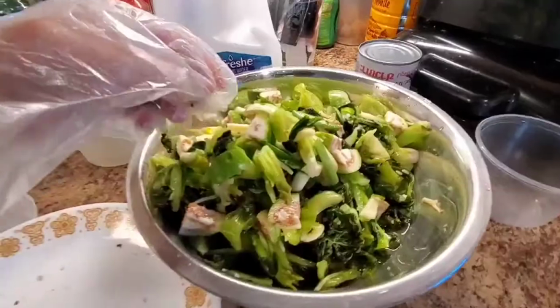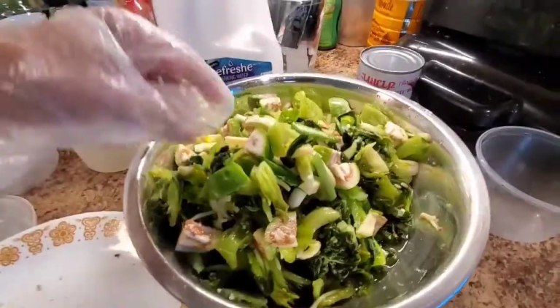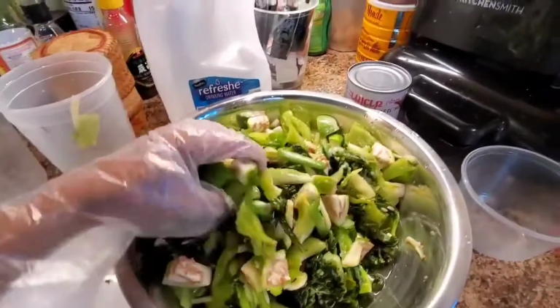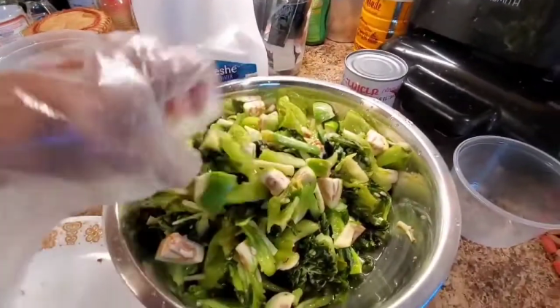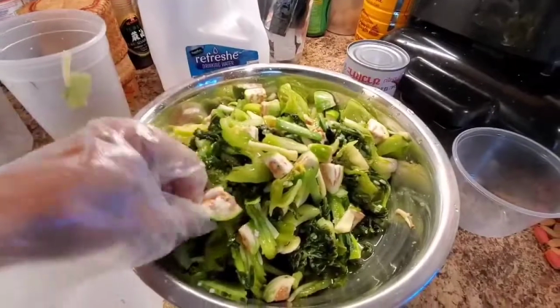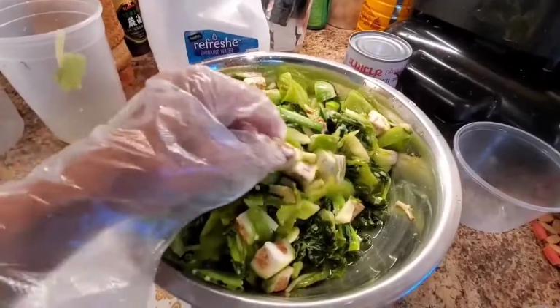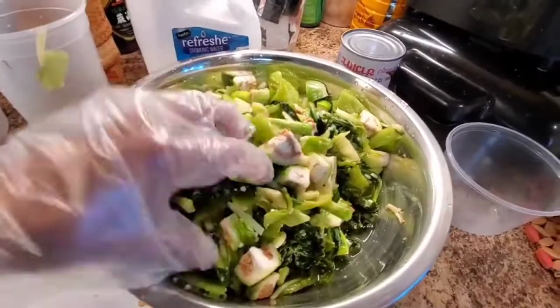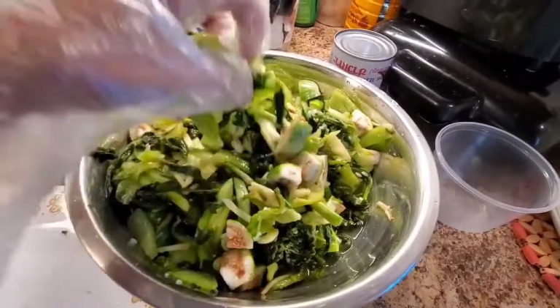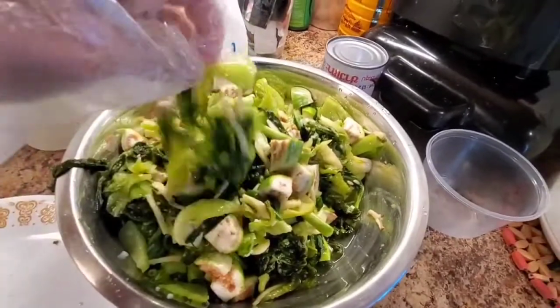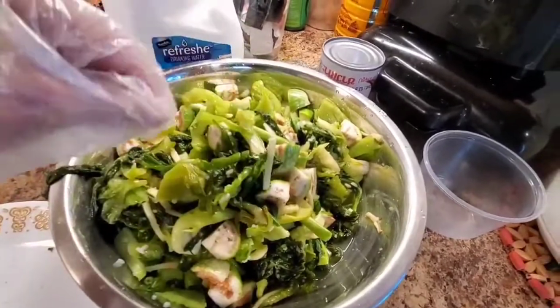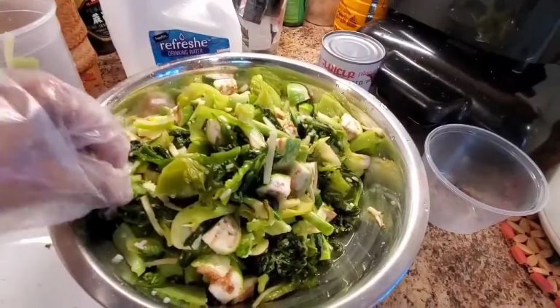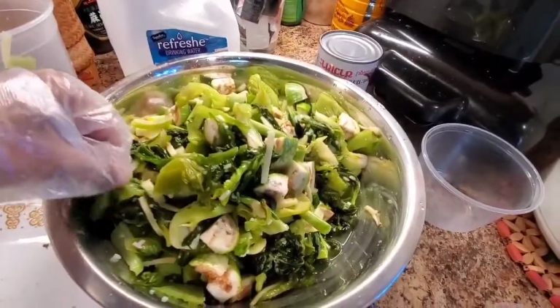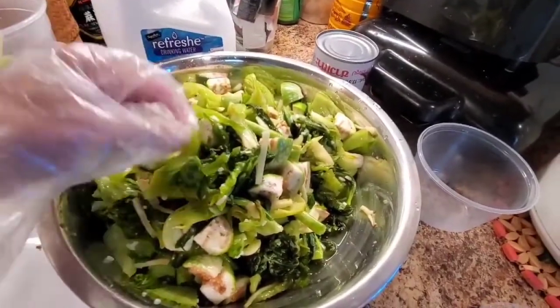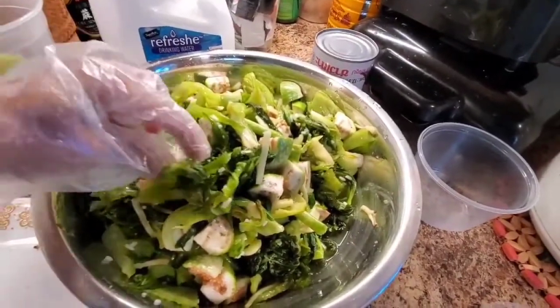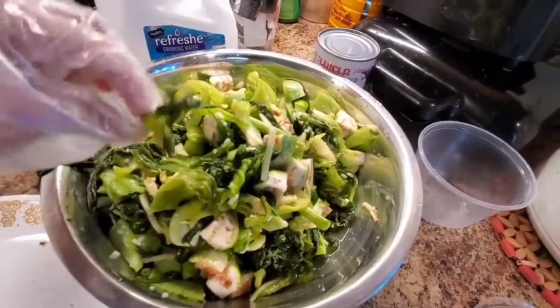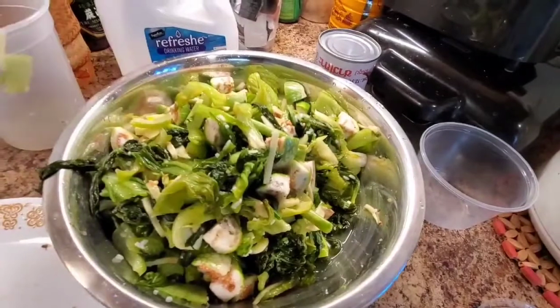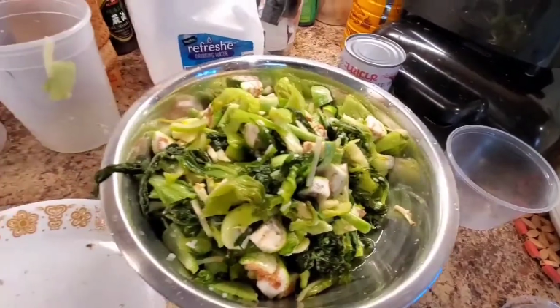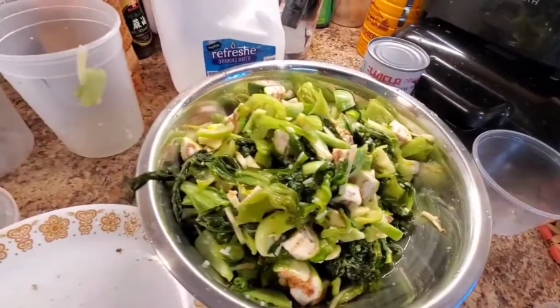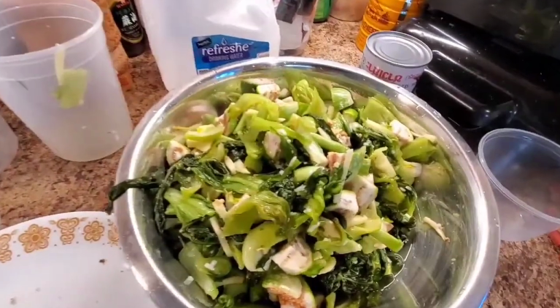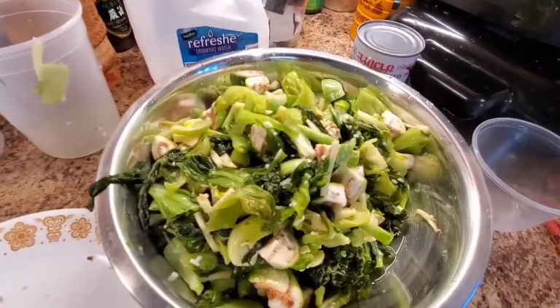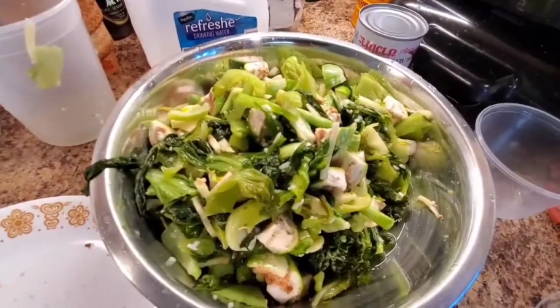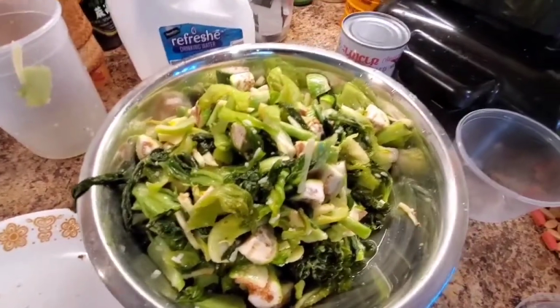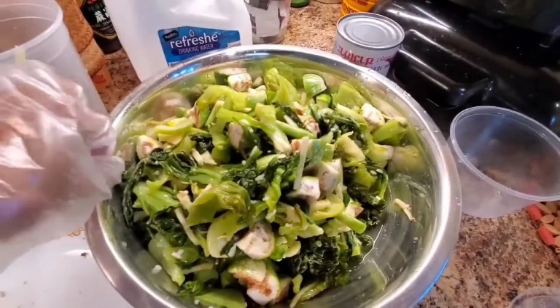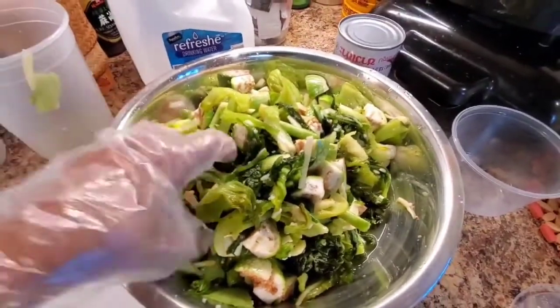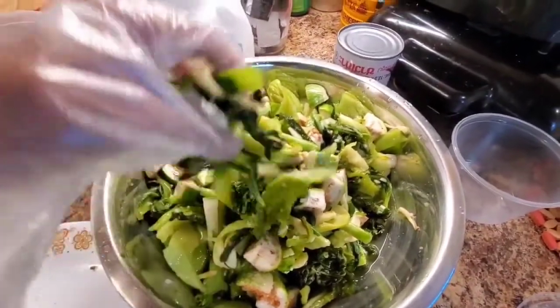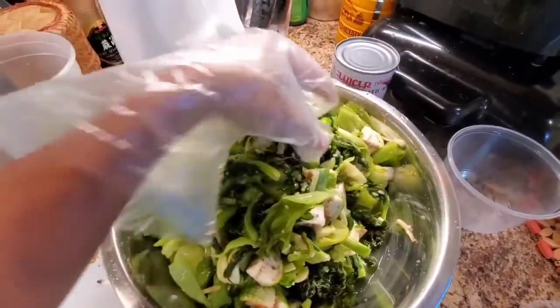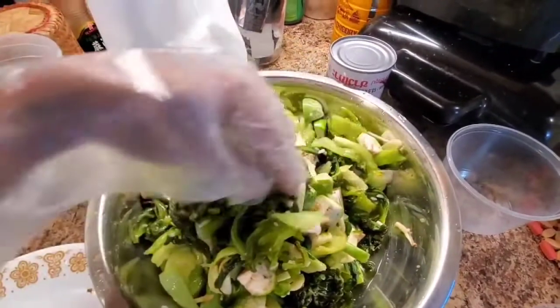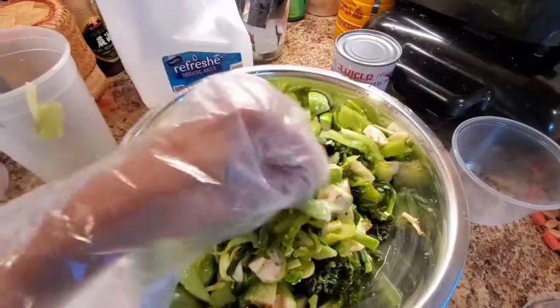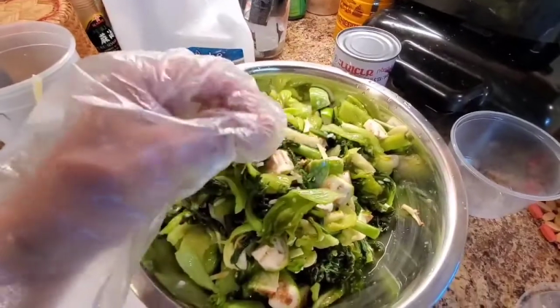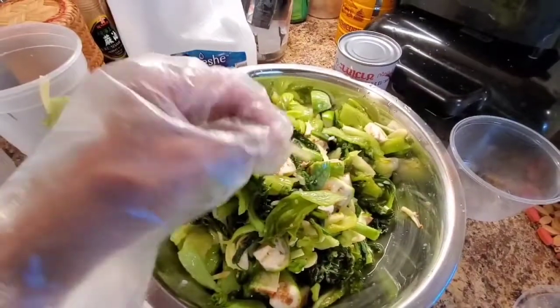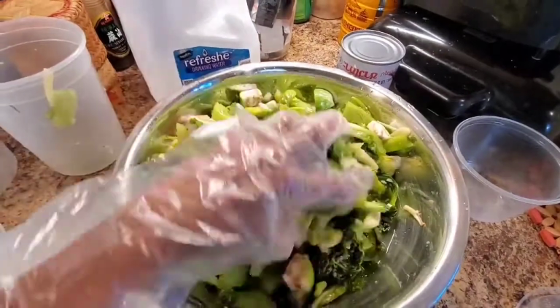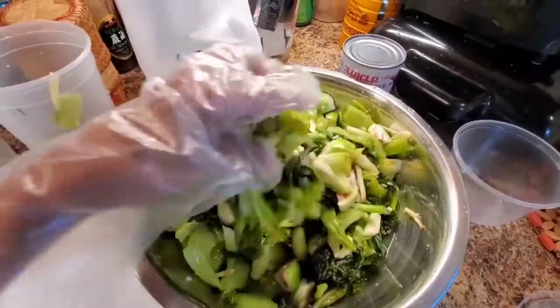Now everything's looking good. Let them stay in here — you can eat now, it's so good. Taste it. Good sour, really spicy. Smell ginger. So good.